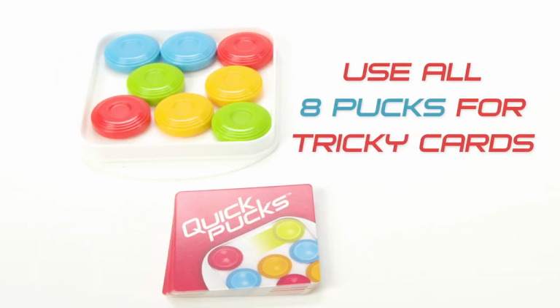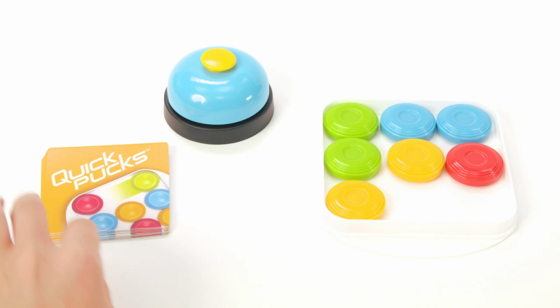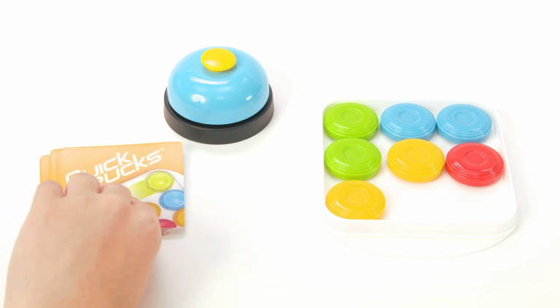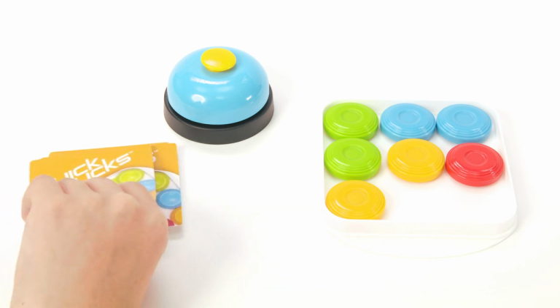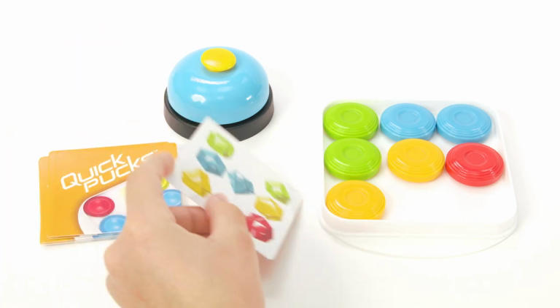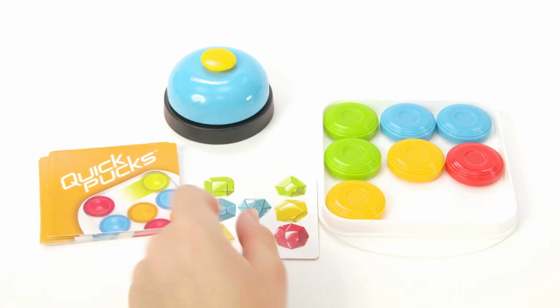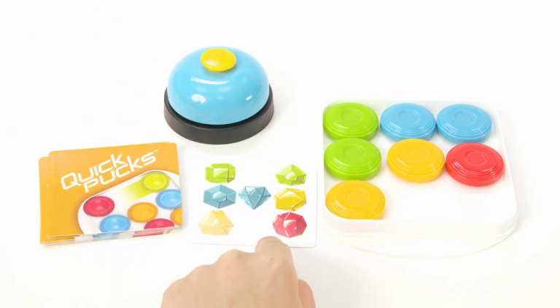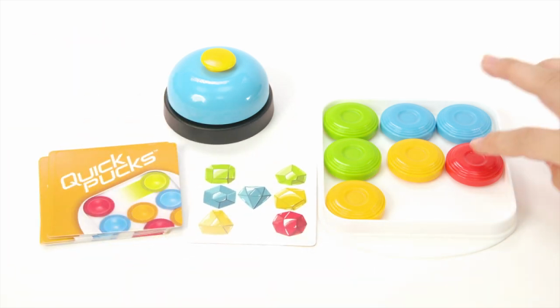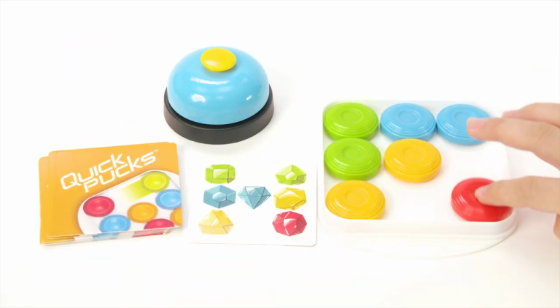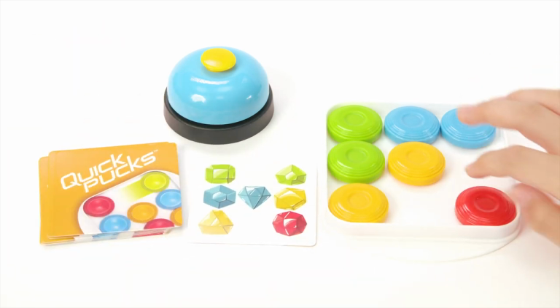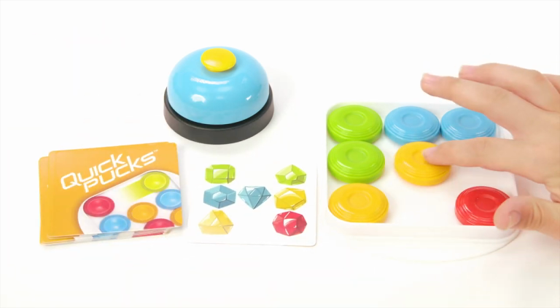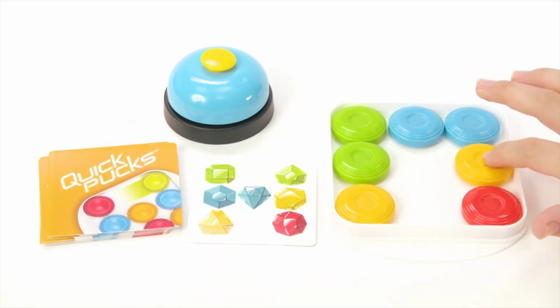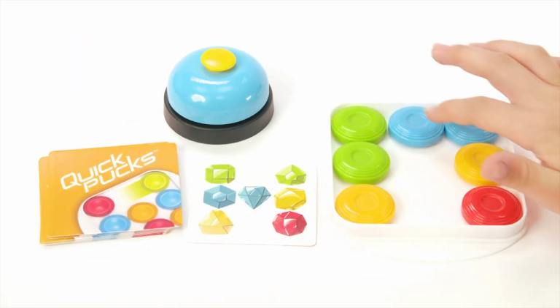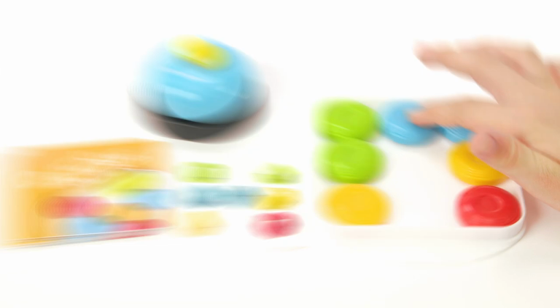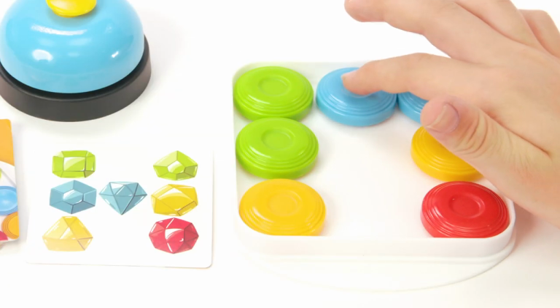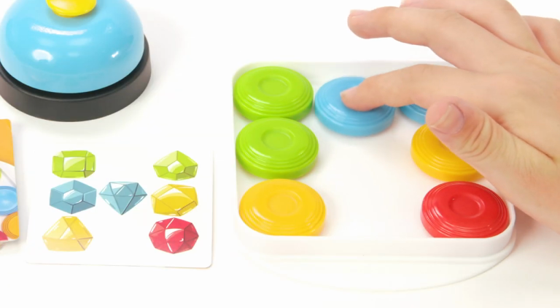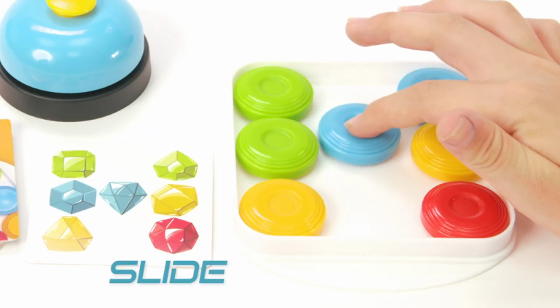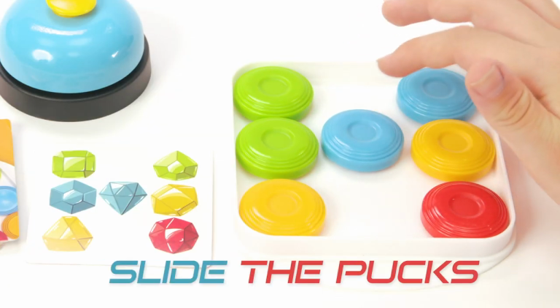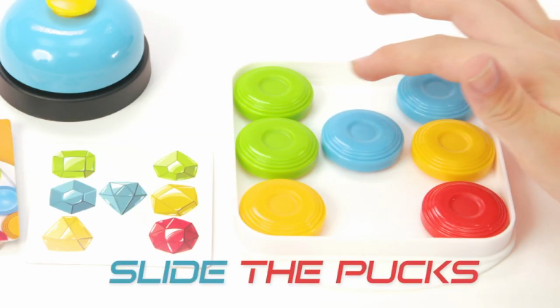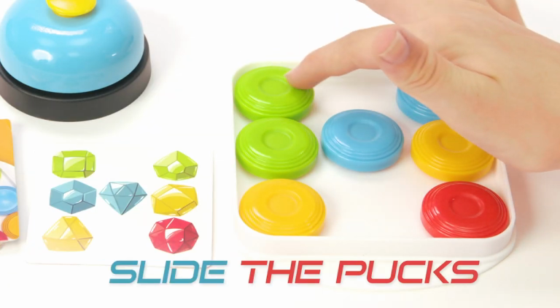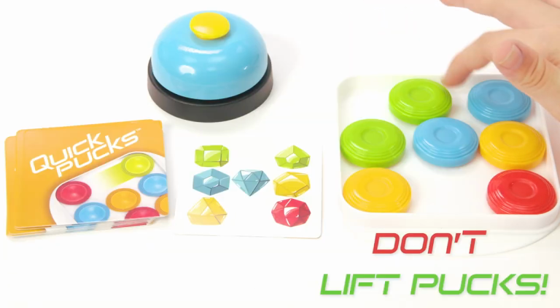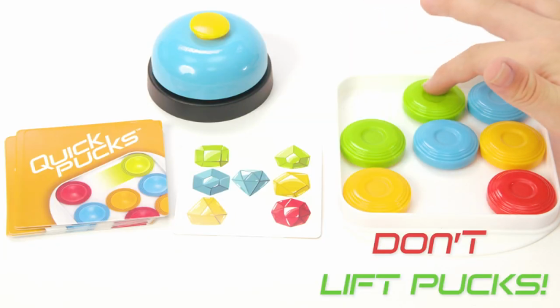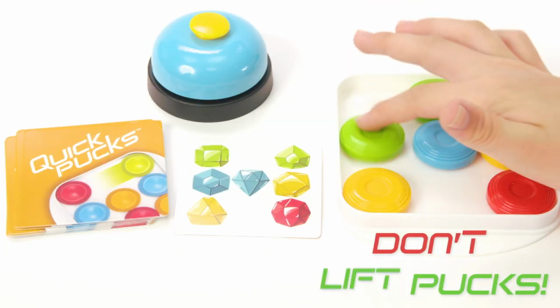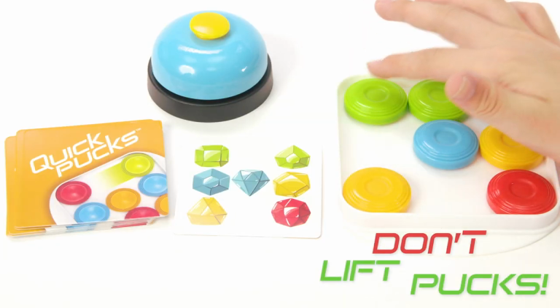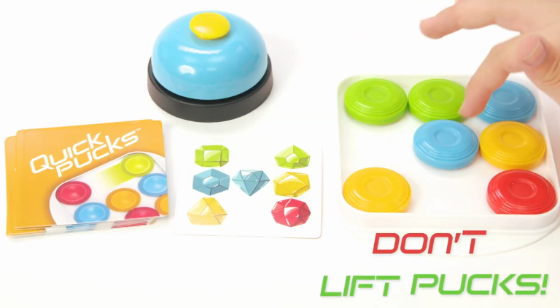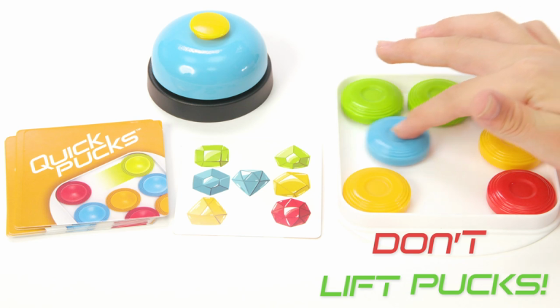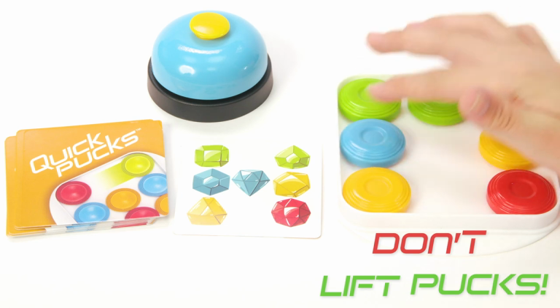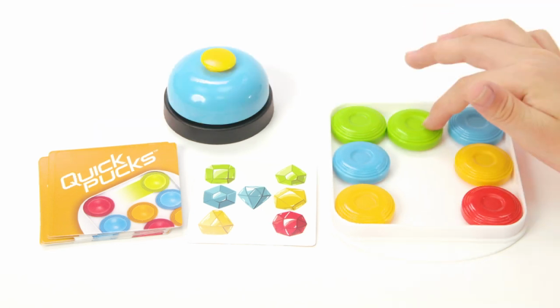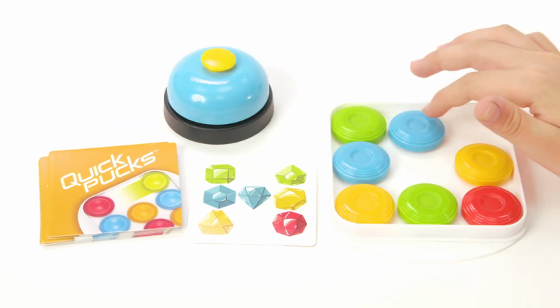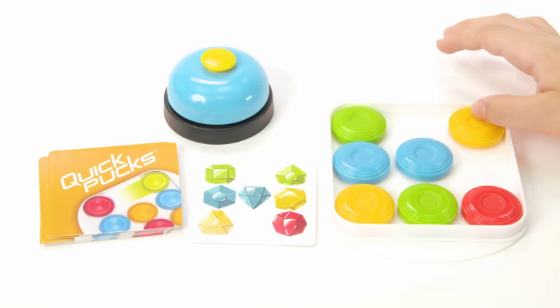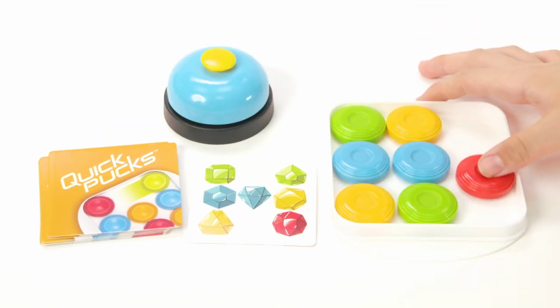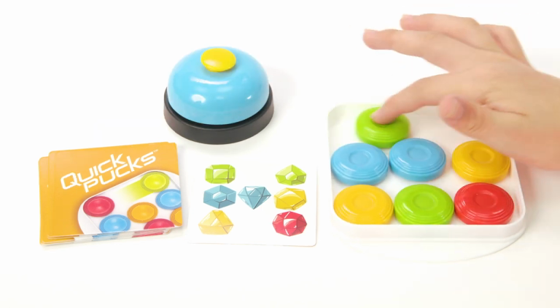Once both players are ready, flip a card from the chosen deck and let the race begin. Work to match the pattern on the chosen card by sliding the pucks in your tray with your finger. Do not lift any pucks from the tray. The pattern can be matched from any direction.